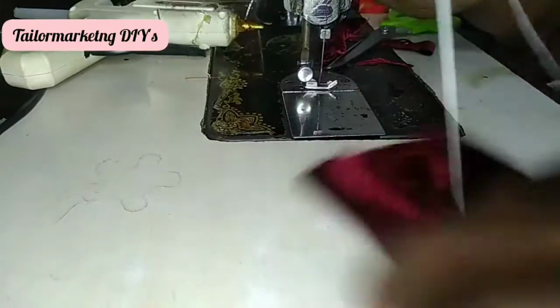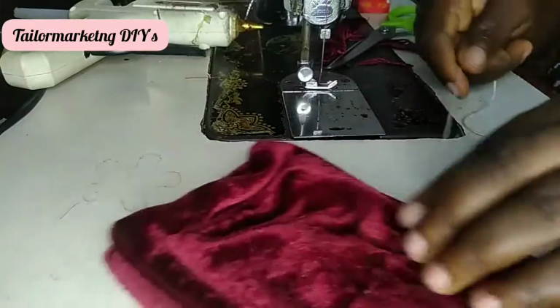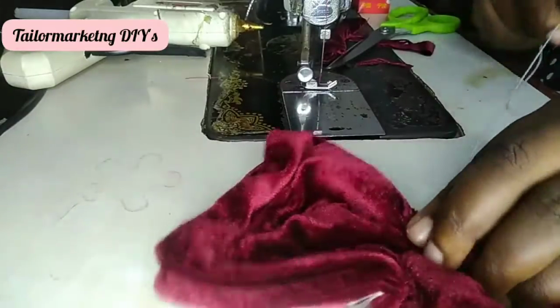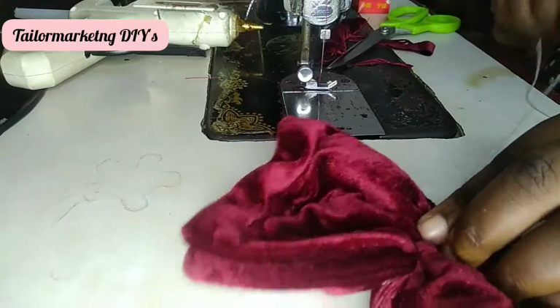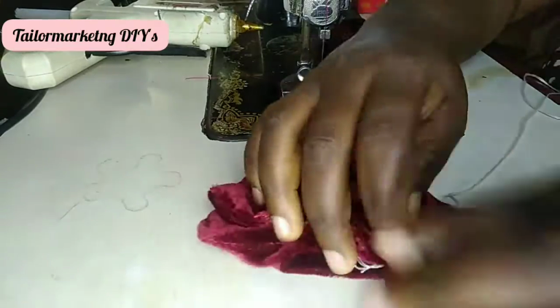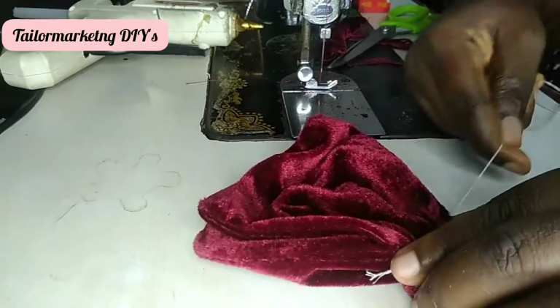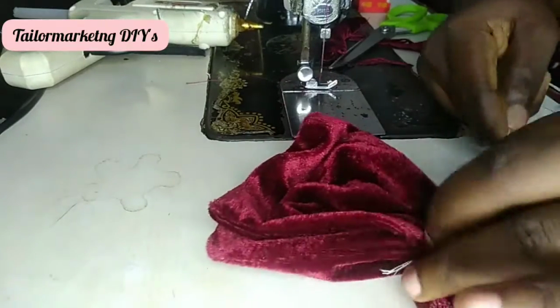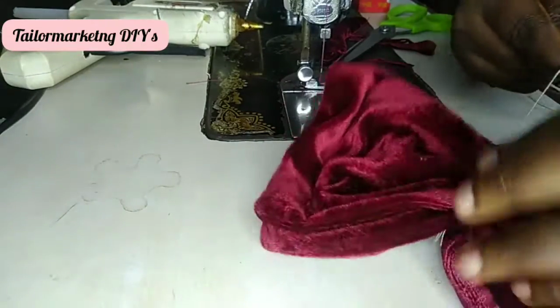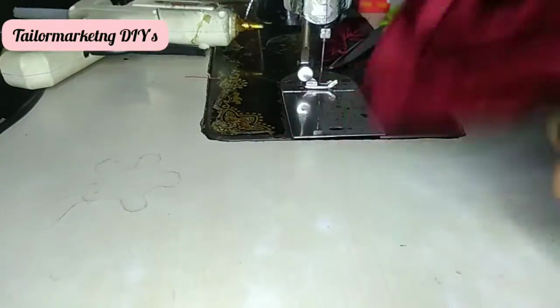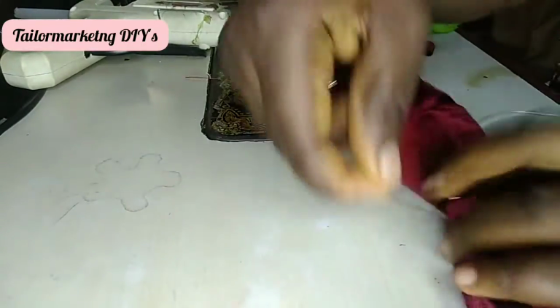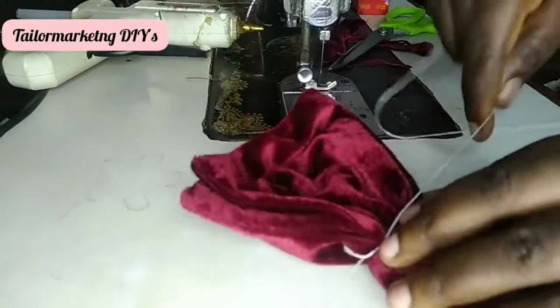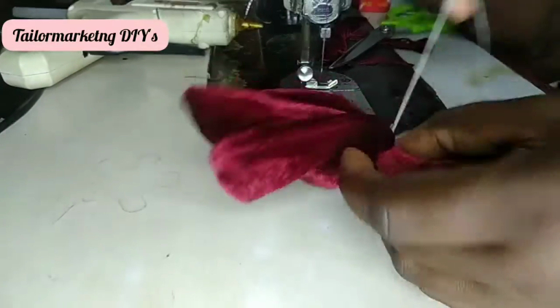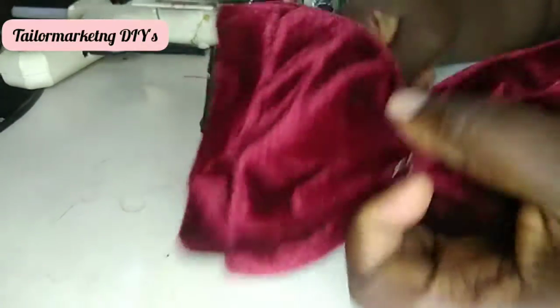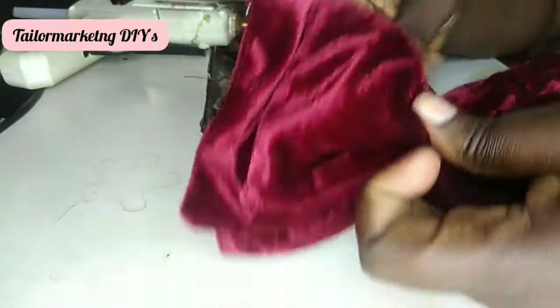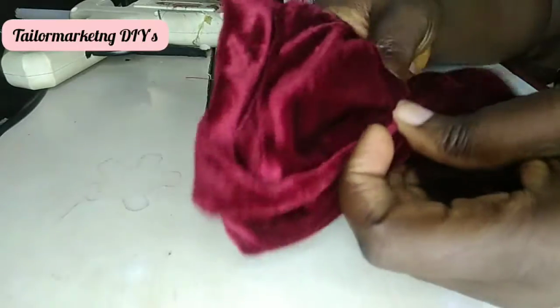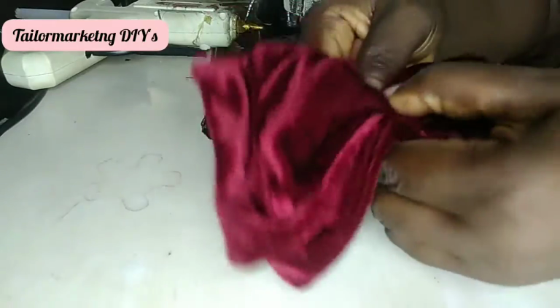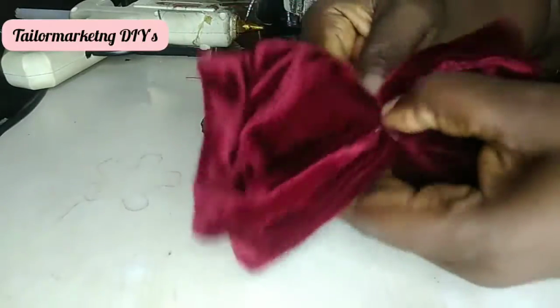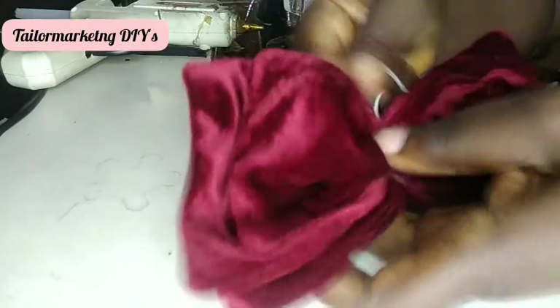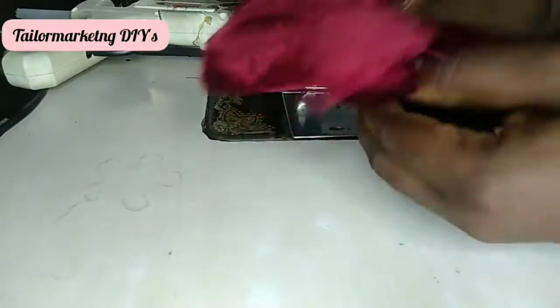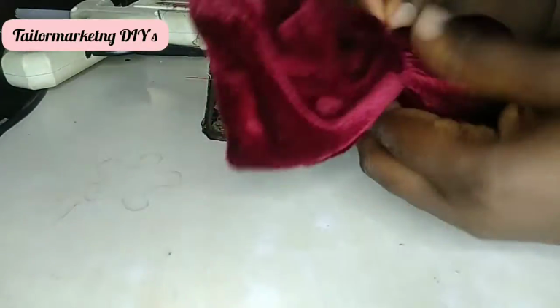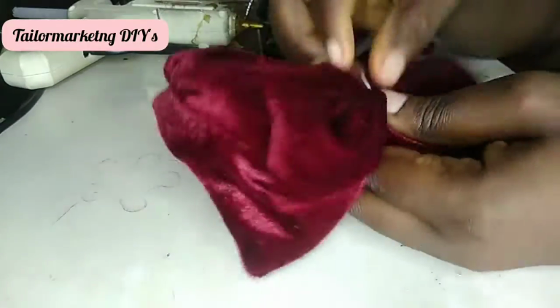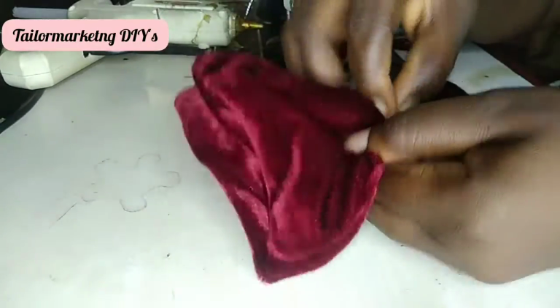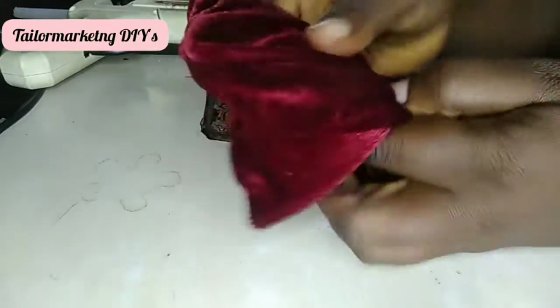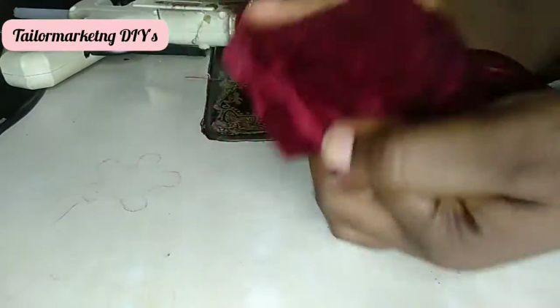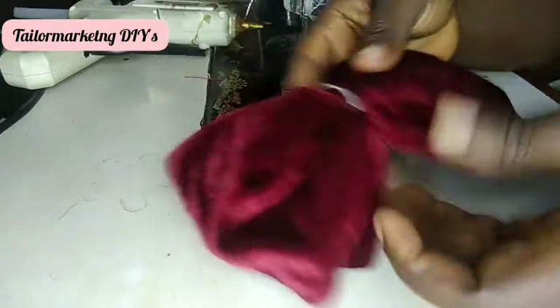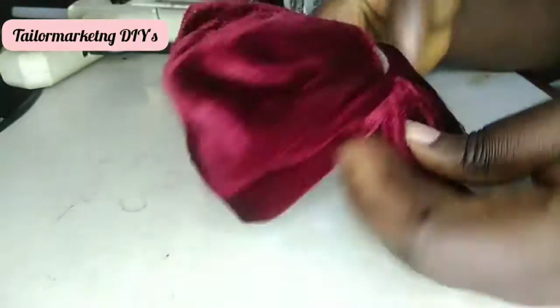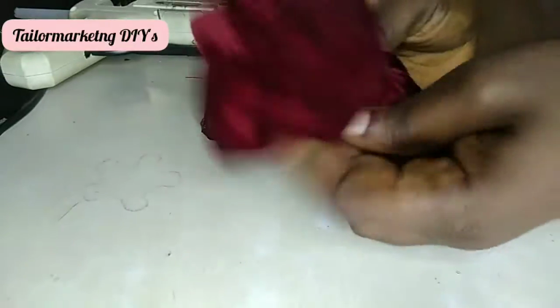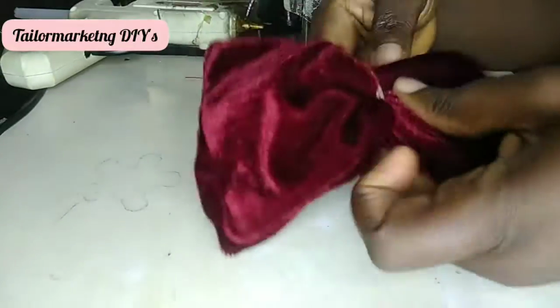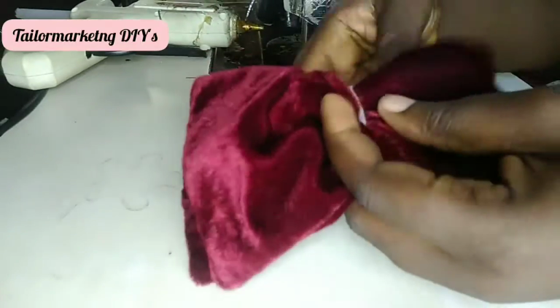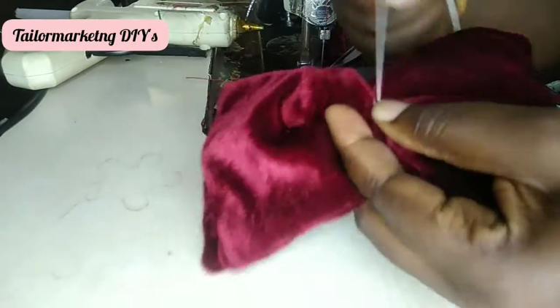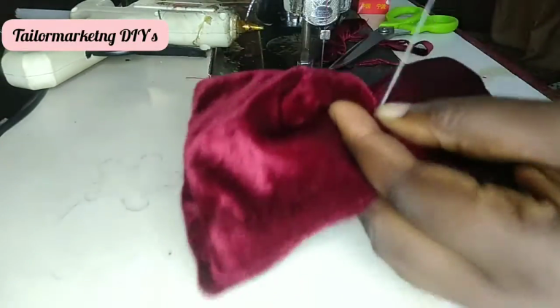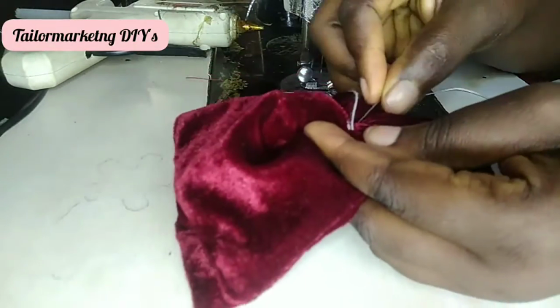Now my folds are in place and I tie my knots around the three-layered fold to bring out the perfection of the bow. As you can see, I'm tying it securely to make sure that none of the folds move about.